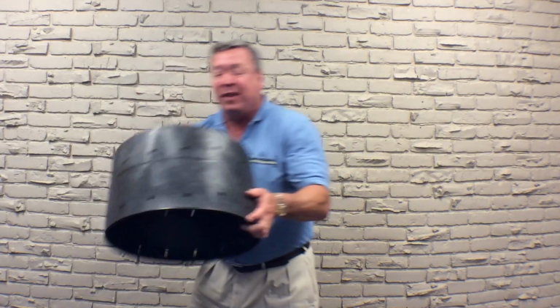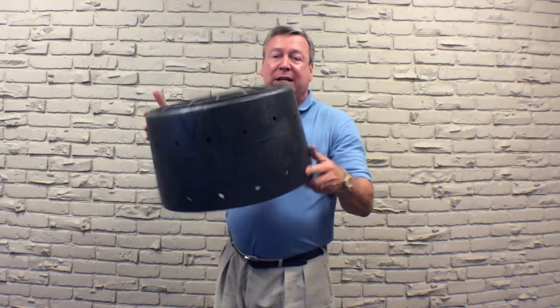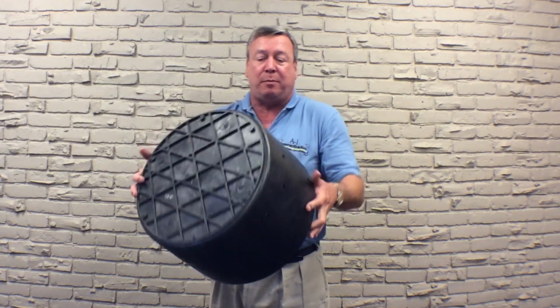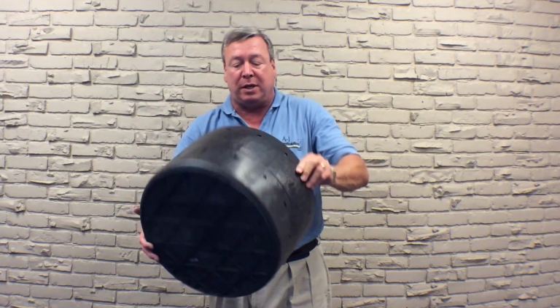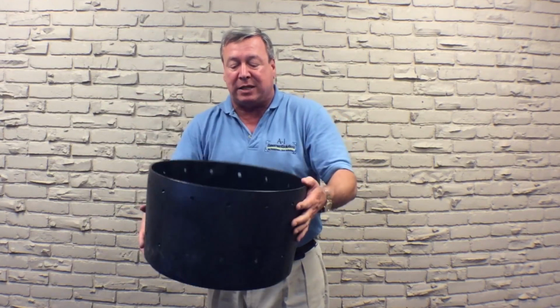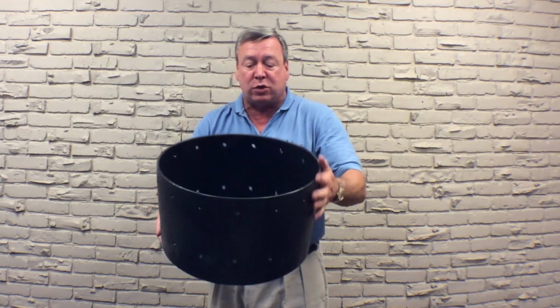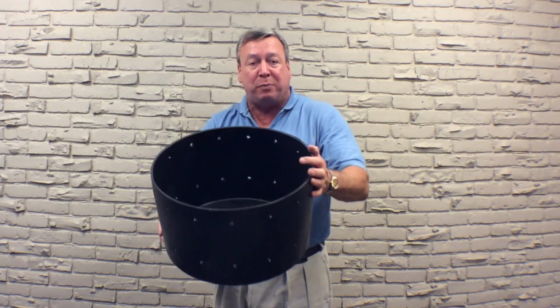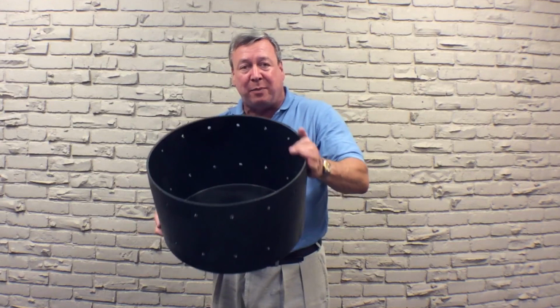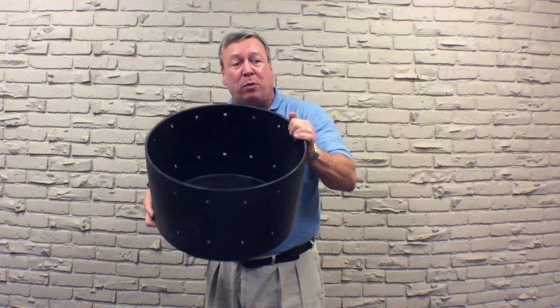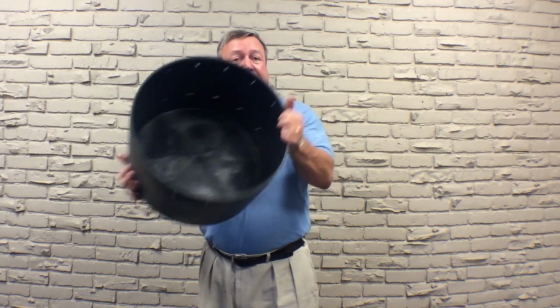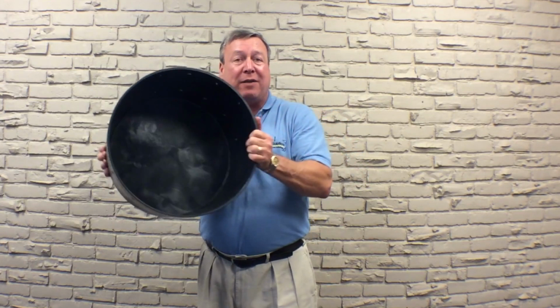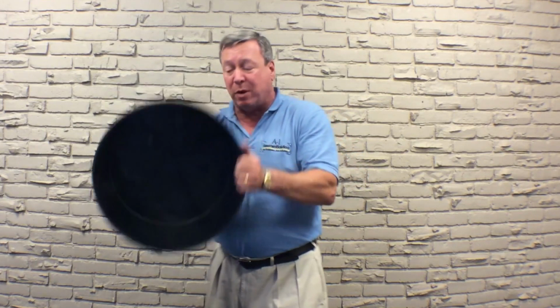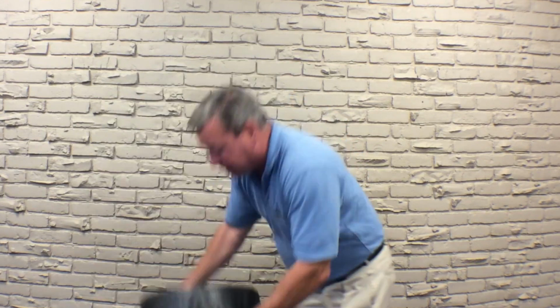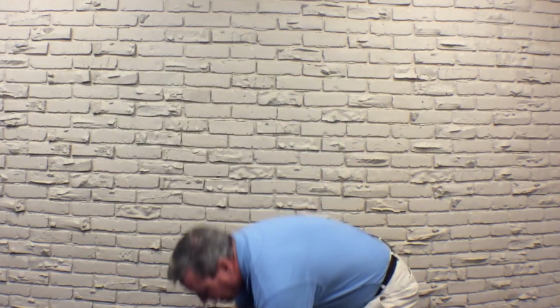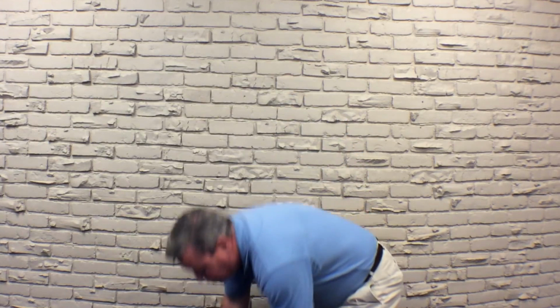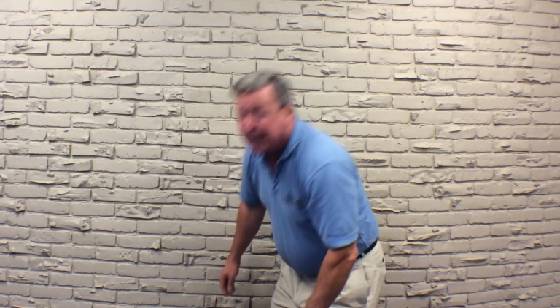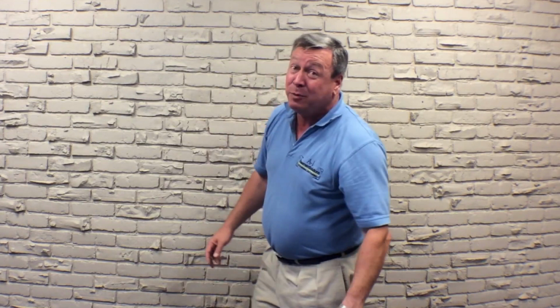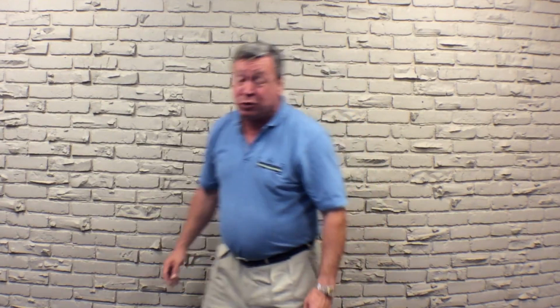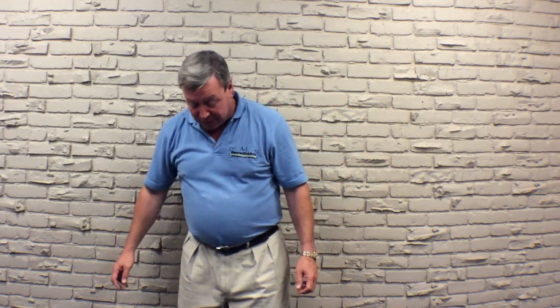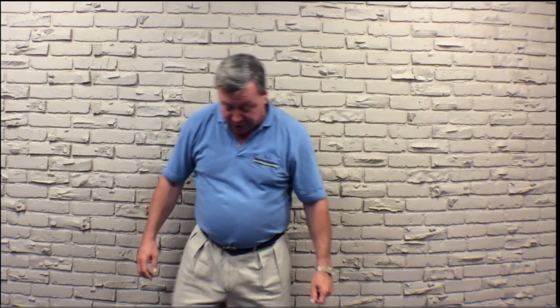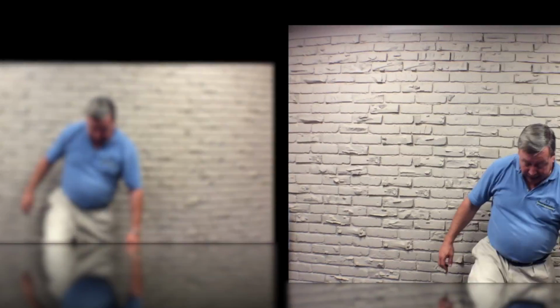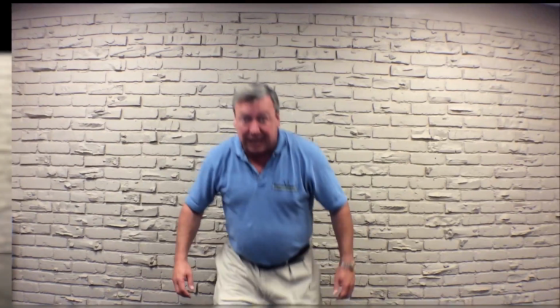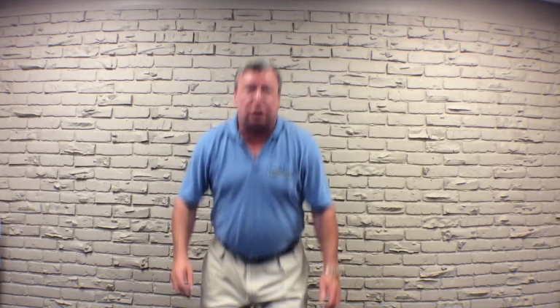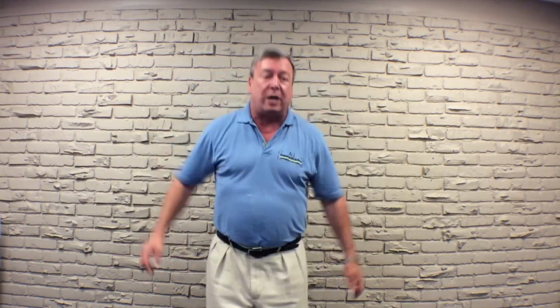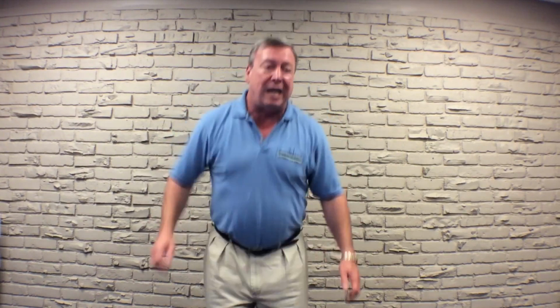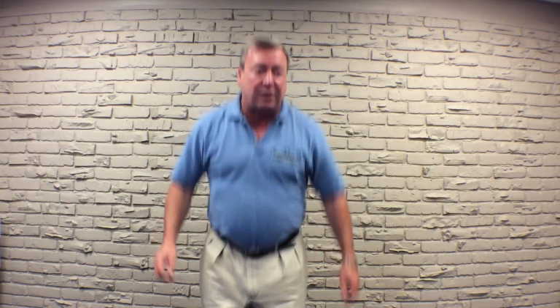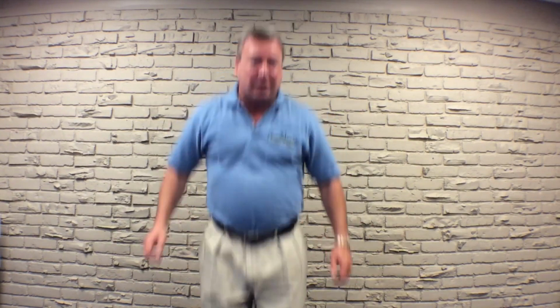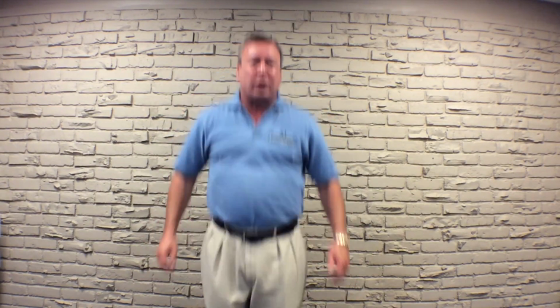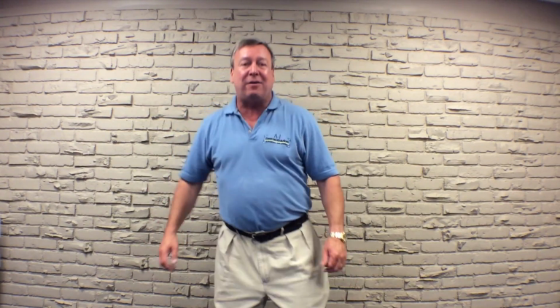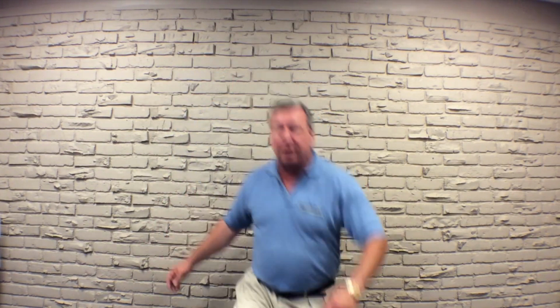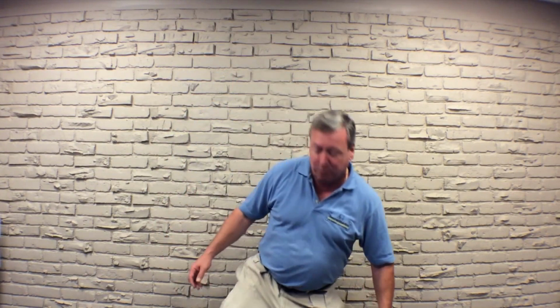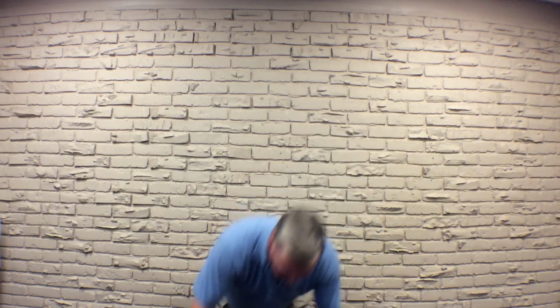This is the base — actually it's all one piece, typically, but we have this cut in half for demo purposes. I'm 220 pounds today and I could jump right up and down on the thing, because it's really heavy duty and it's built to last.